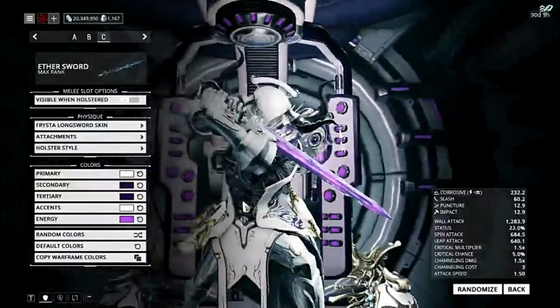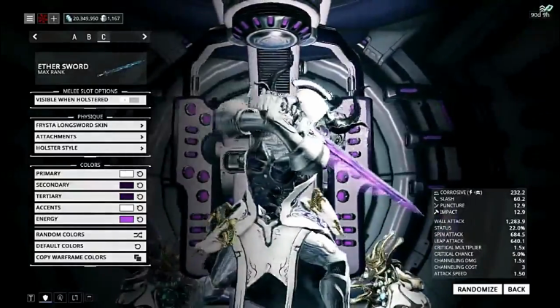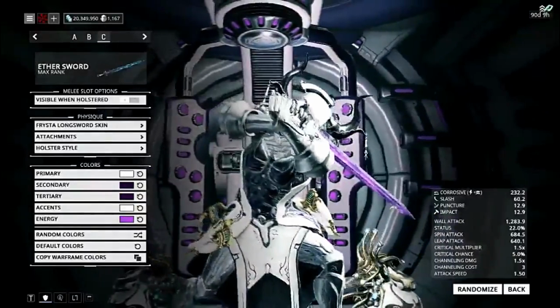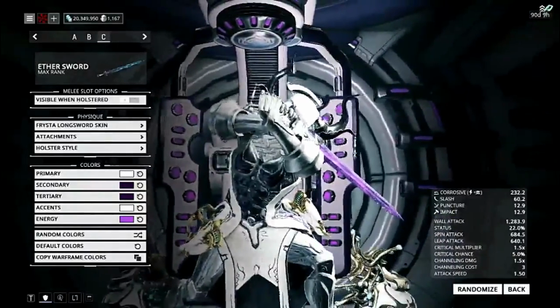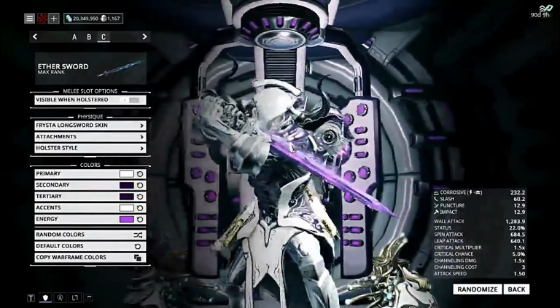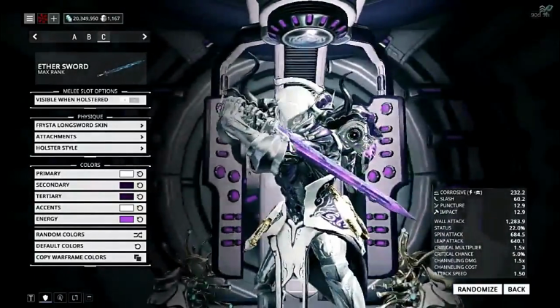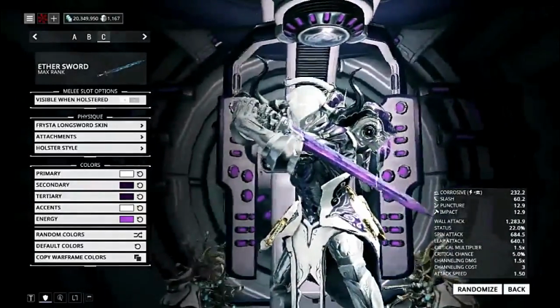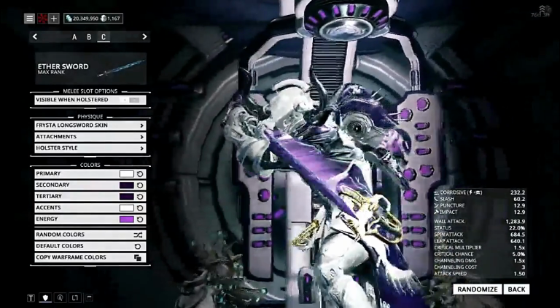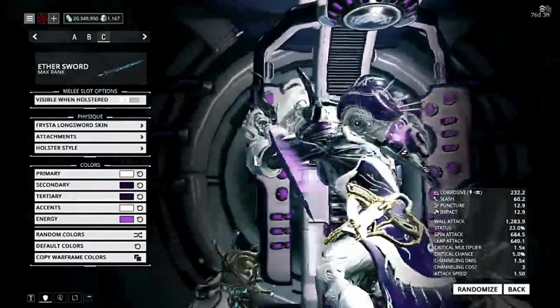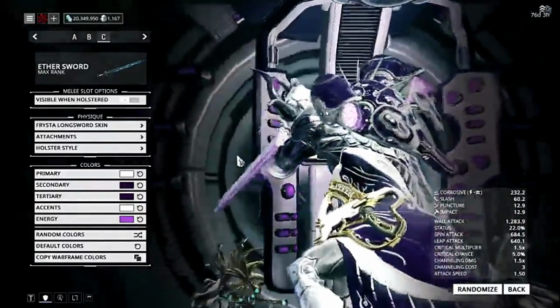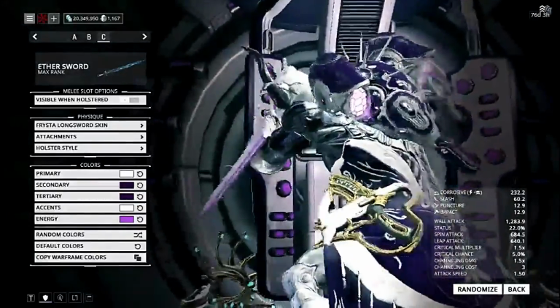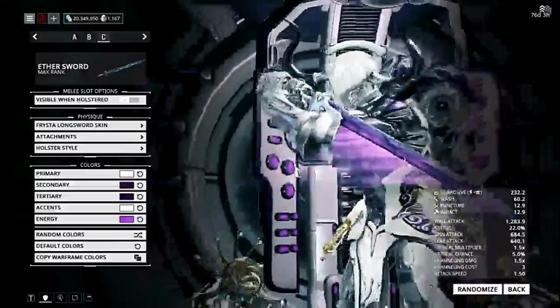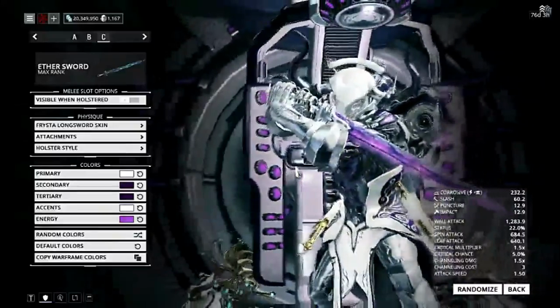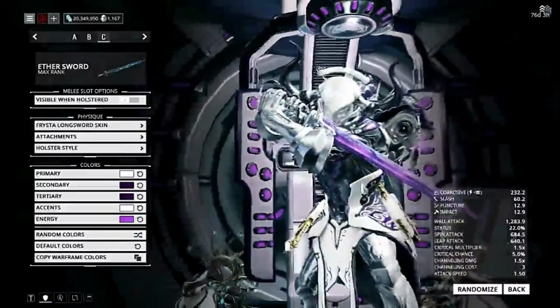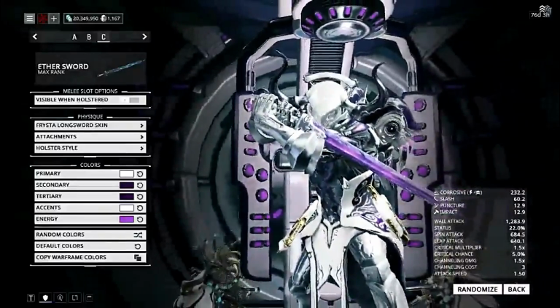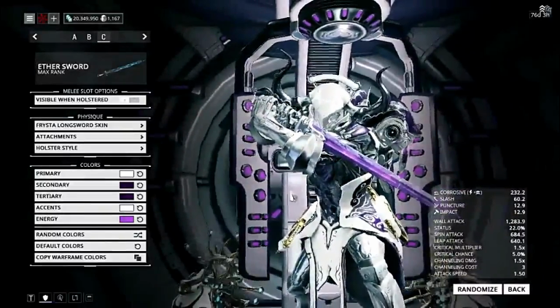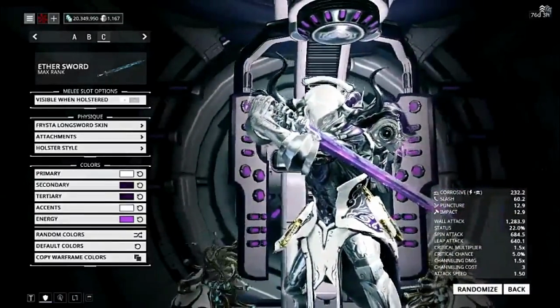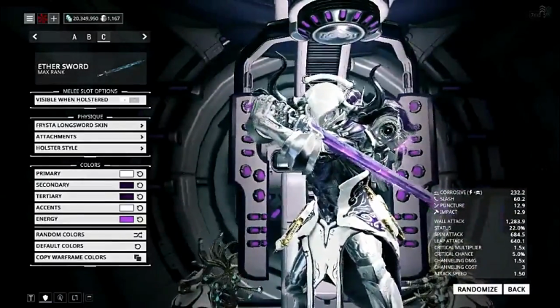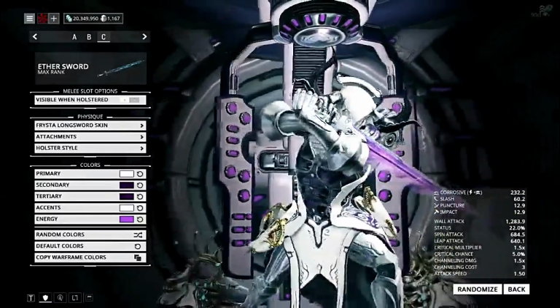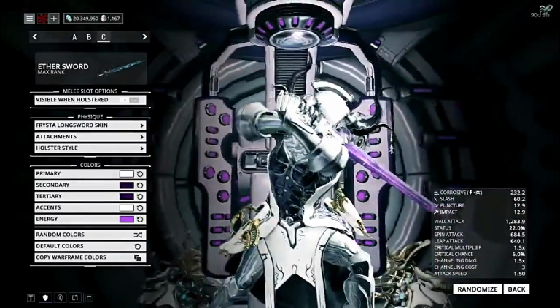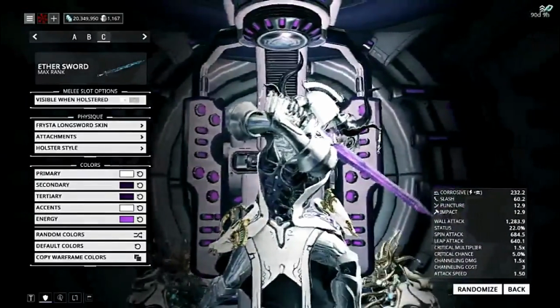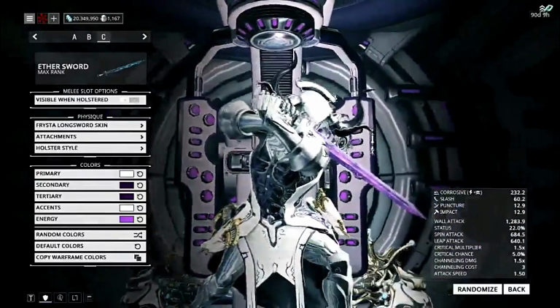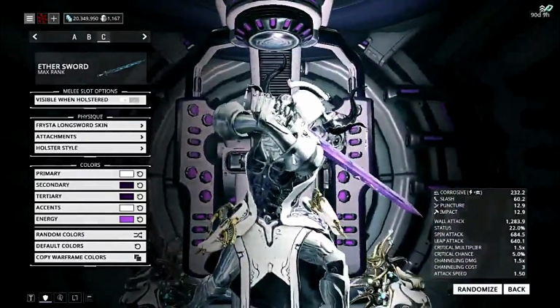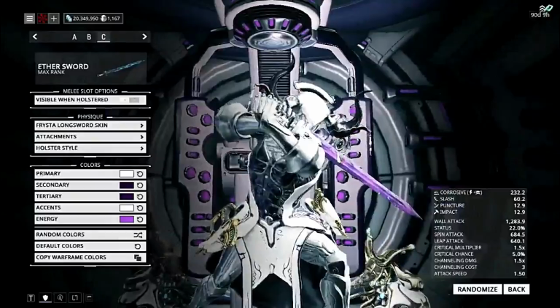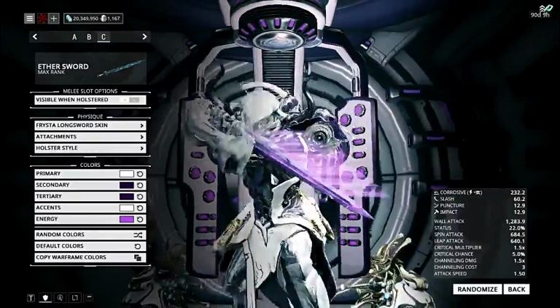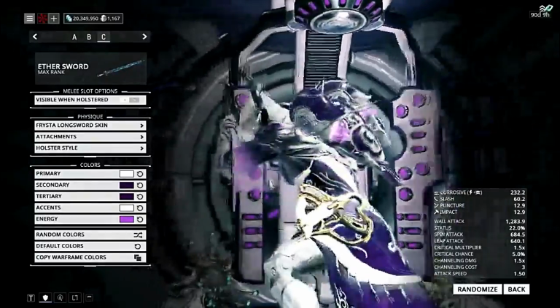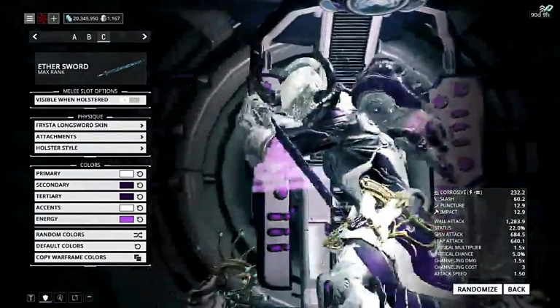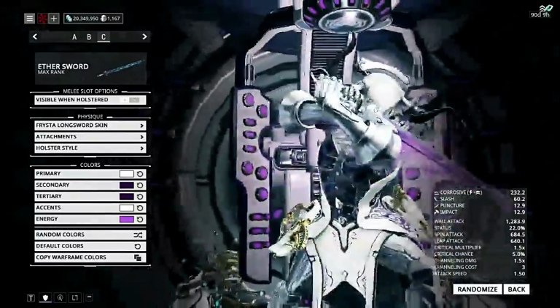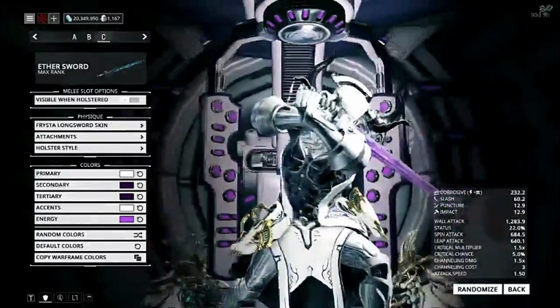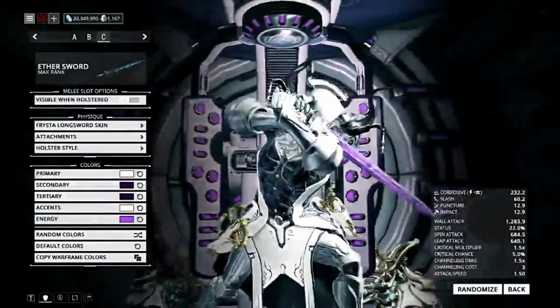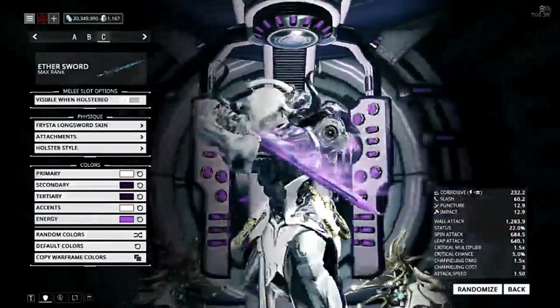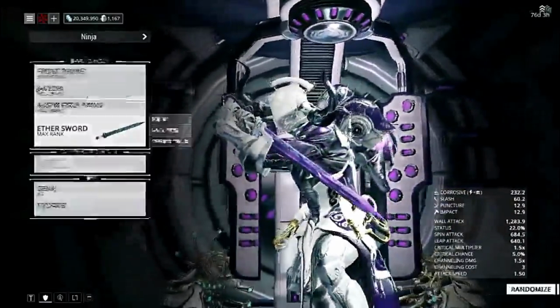The handle and hilt are basically the same deal with the Longsword skin, with the blade and some of the more ornate details hidden in the handle being the exact same way.